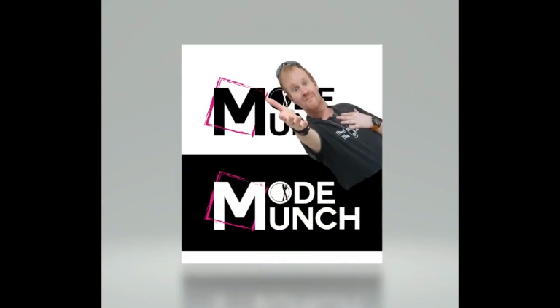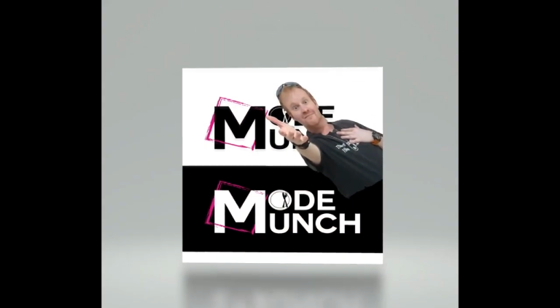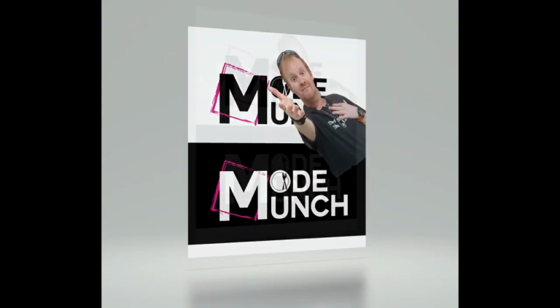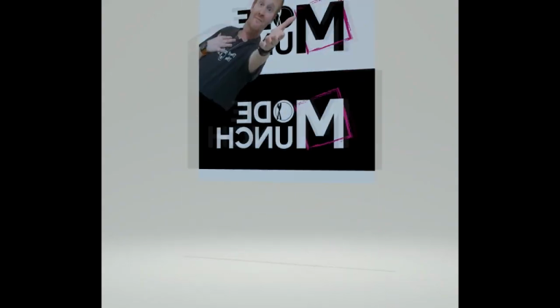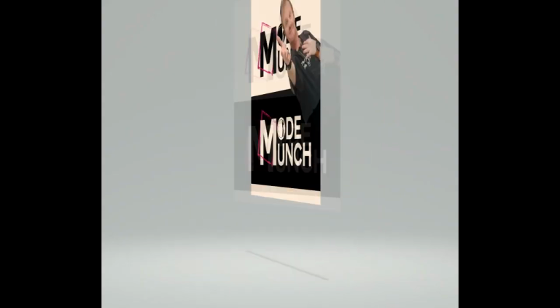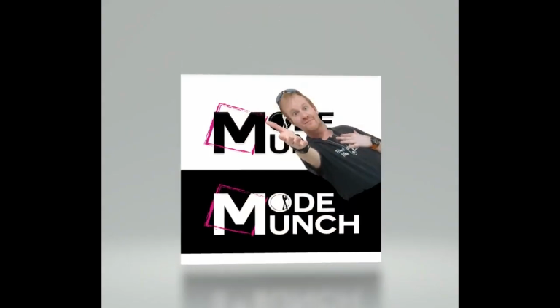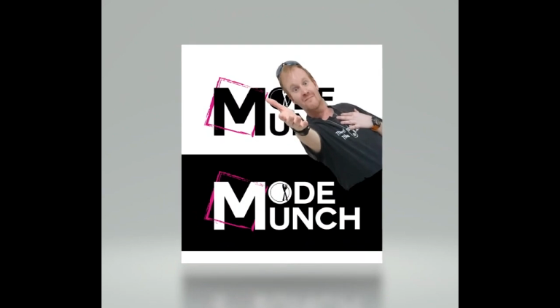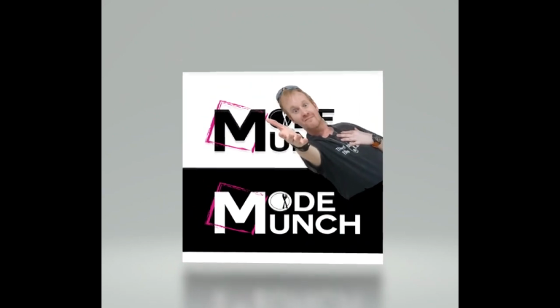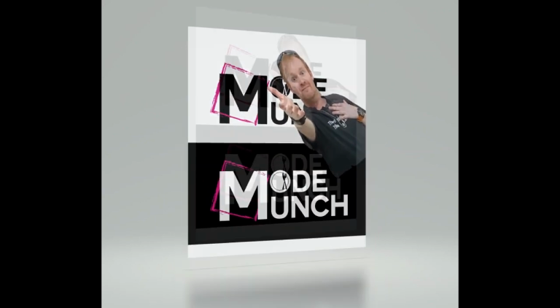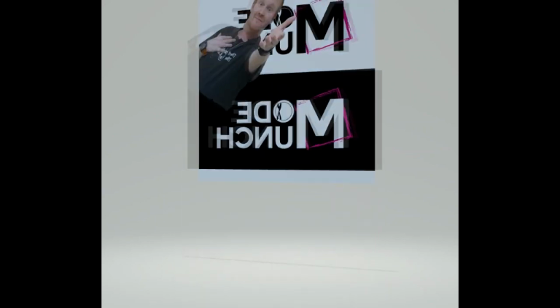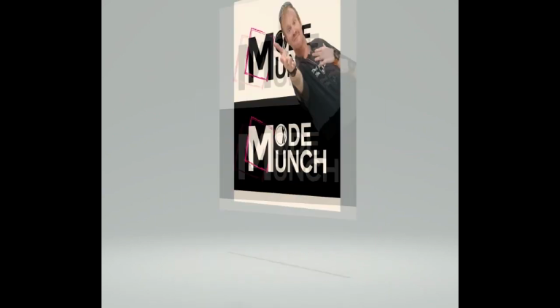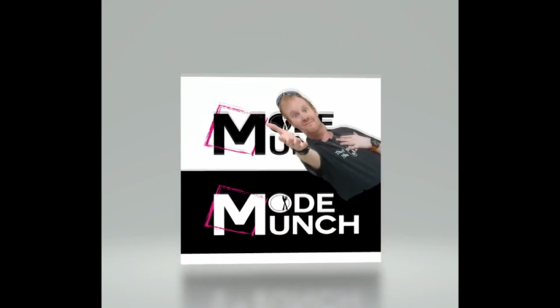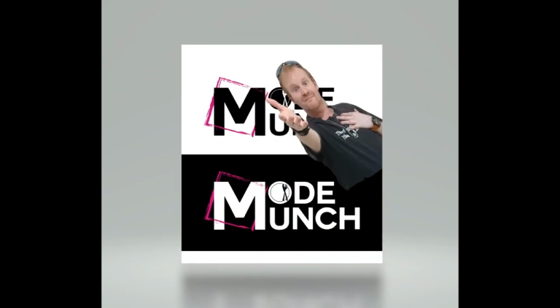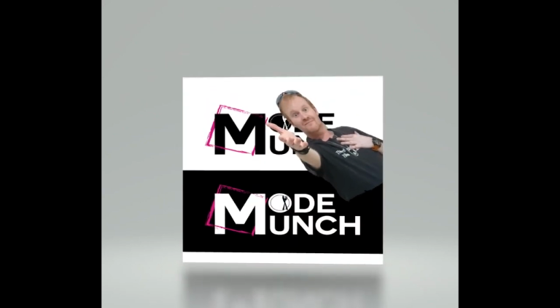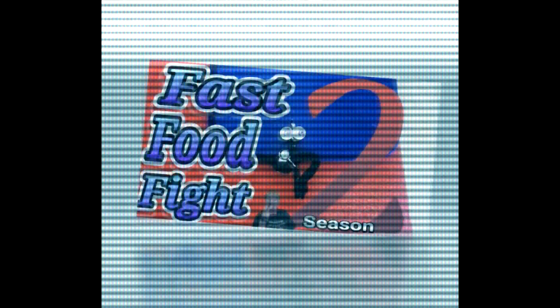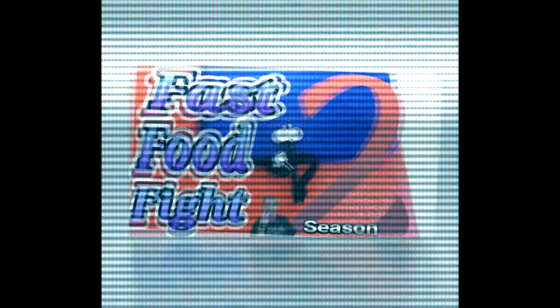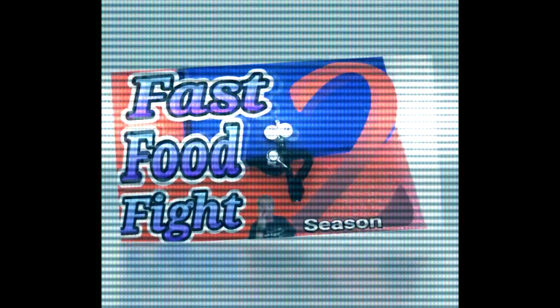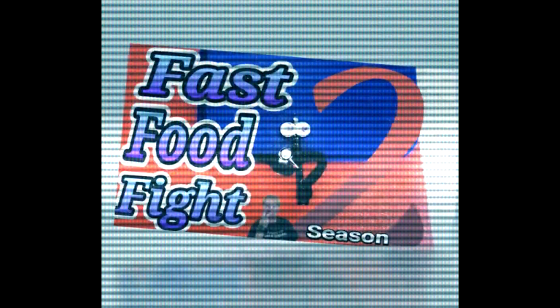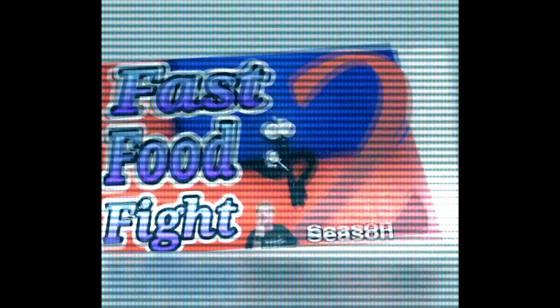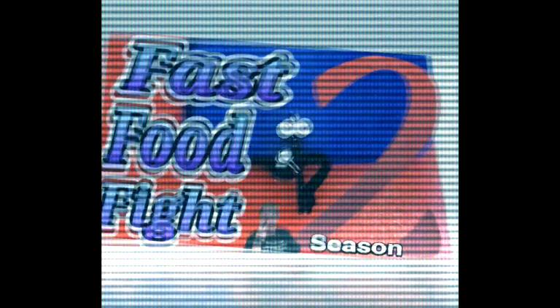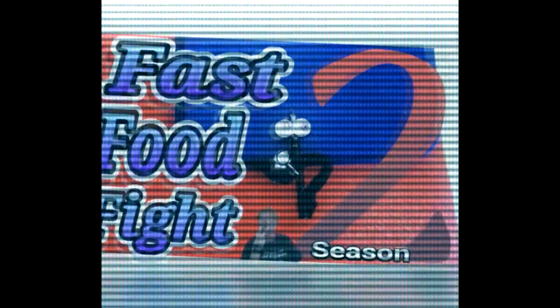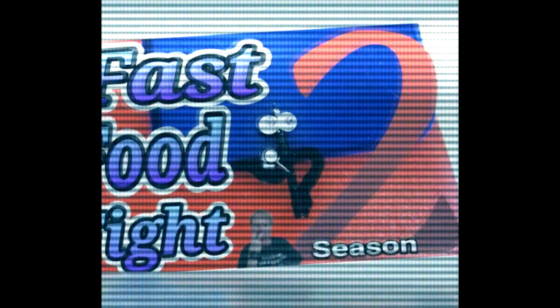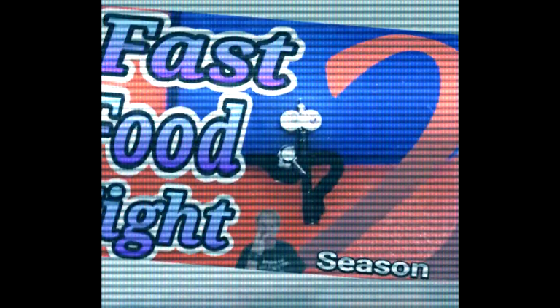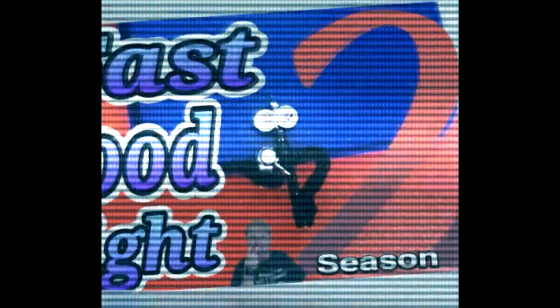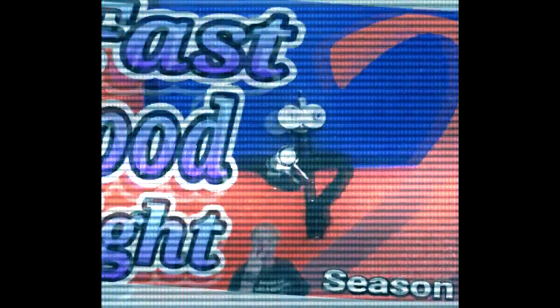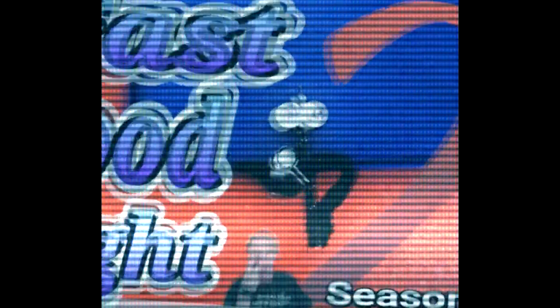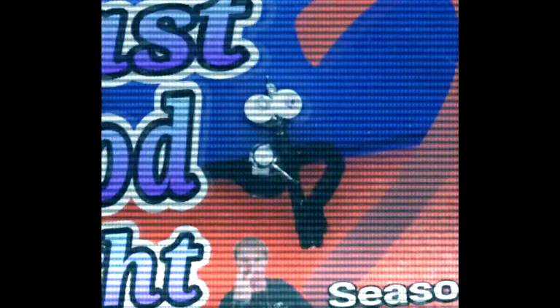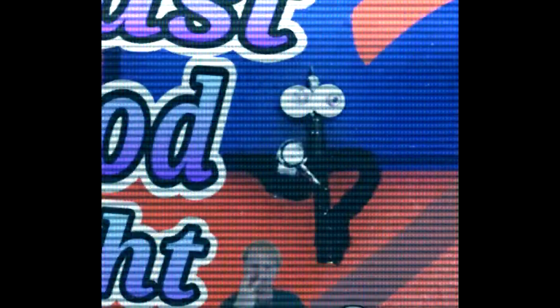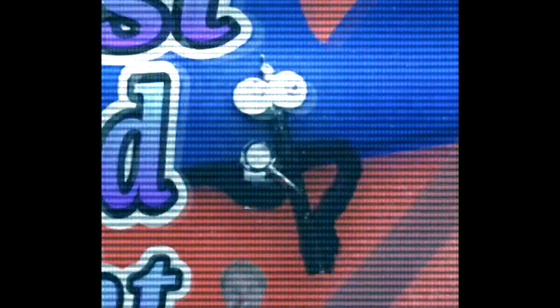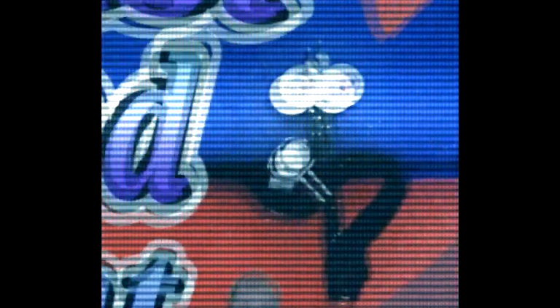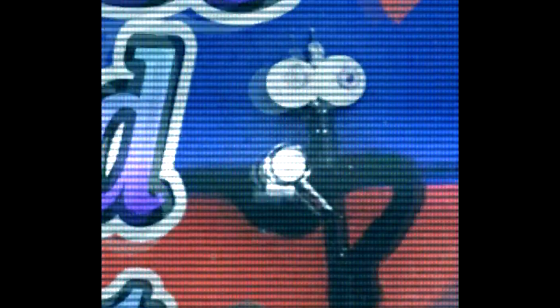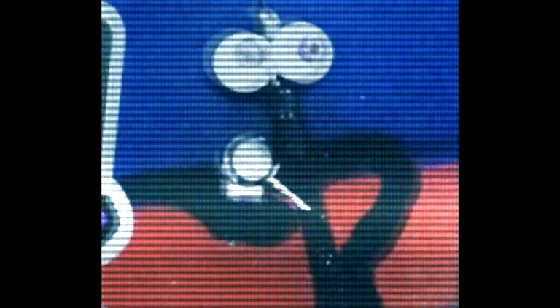This is Bruce from Raylaunch, and welcome to another episode of Fast Food Fight — the show that reviews popular dishes from fast food chains, recreates them and makes all my containers at retail price, whilst reducing the cost.